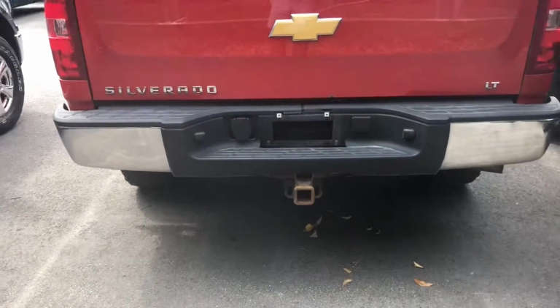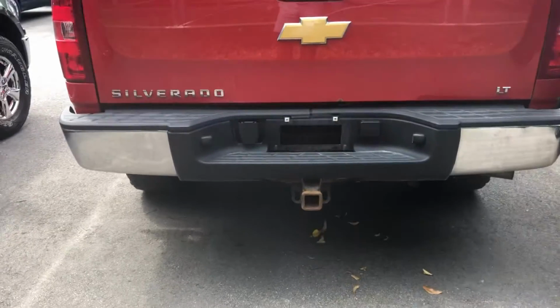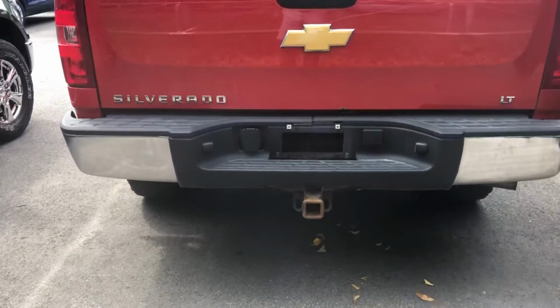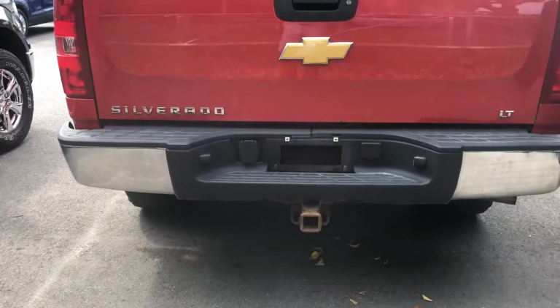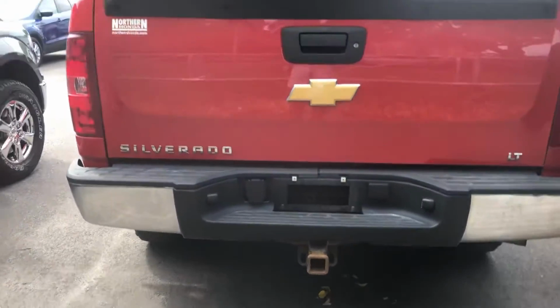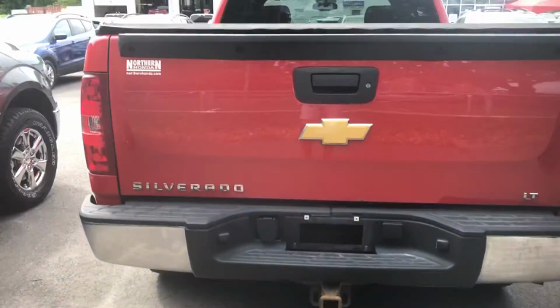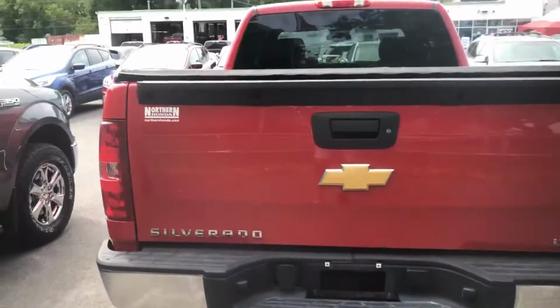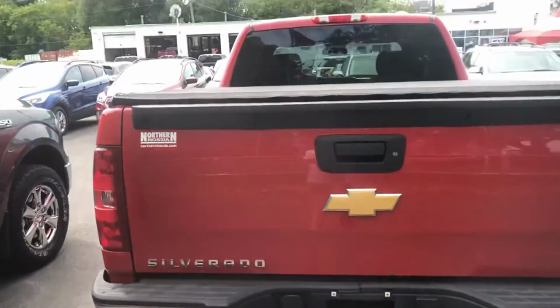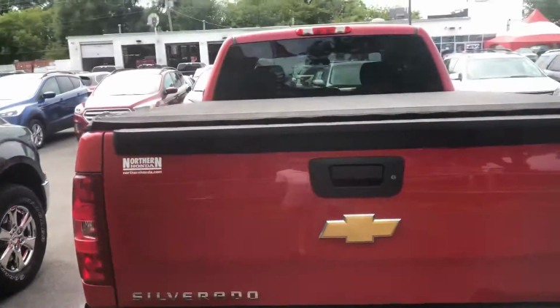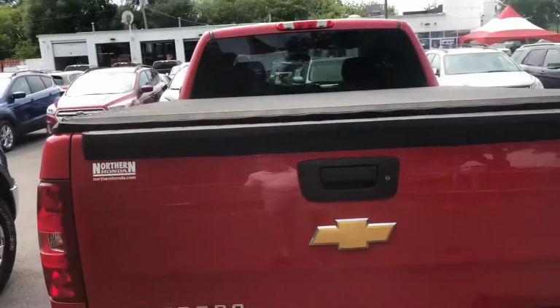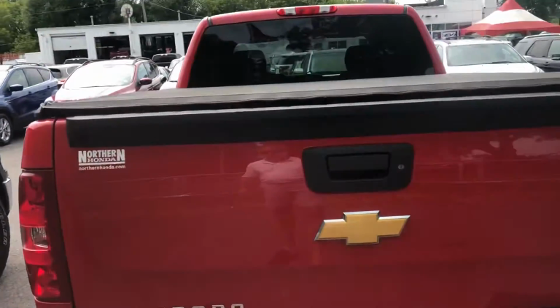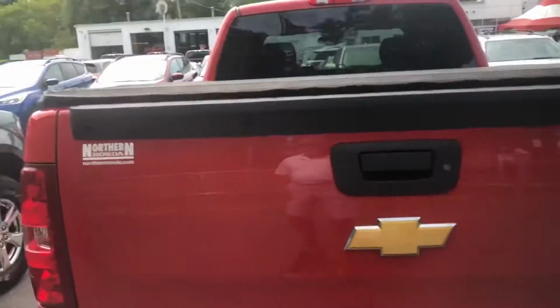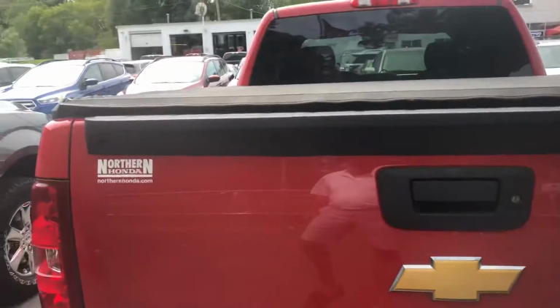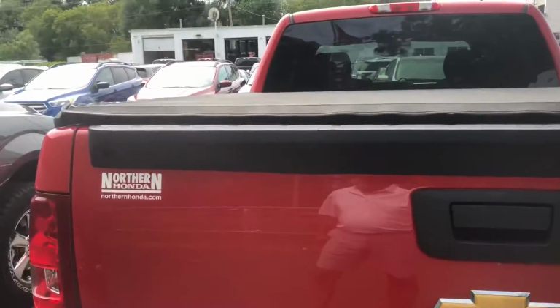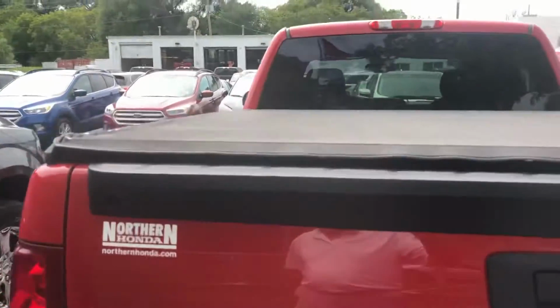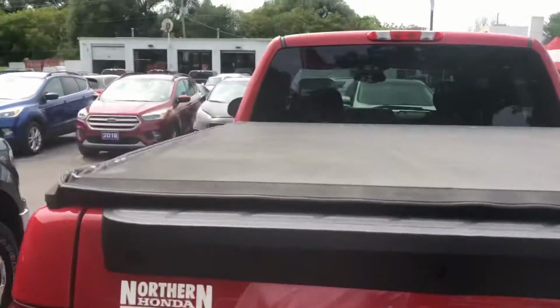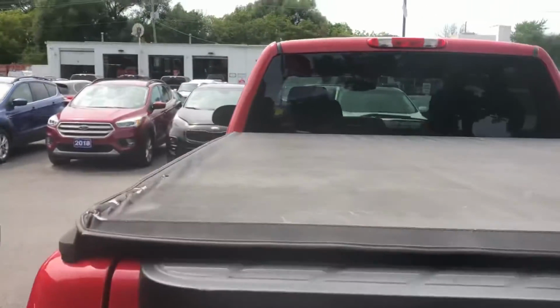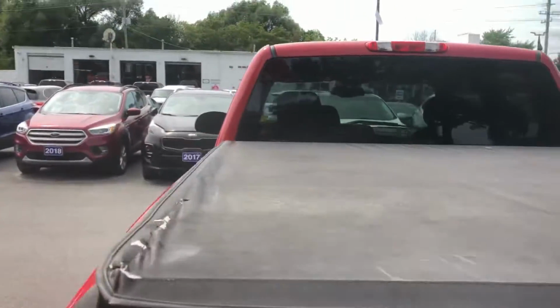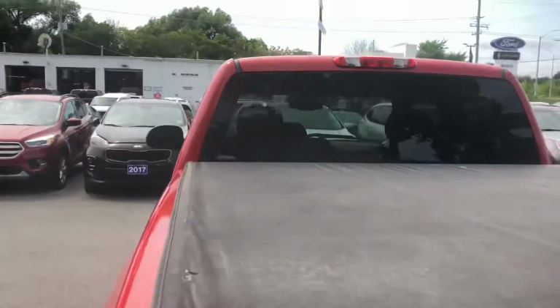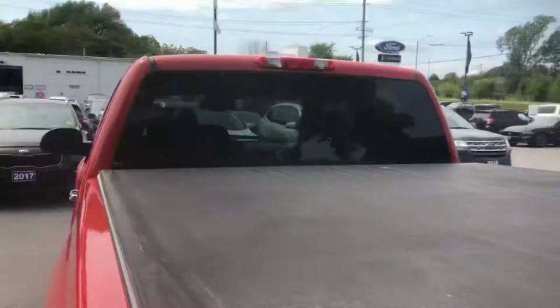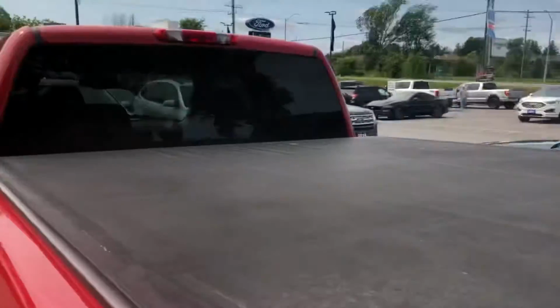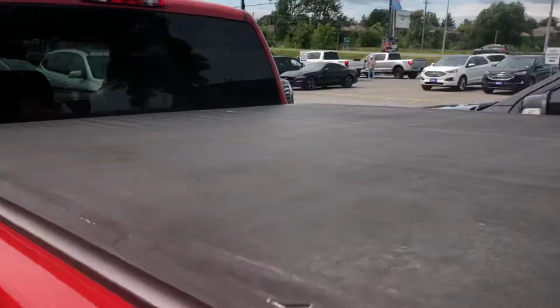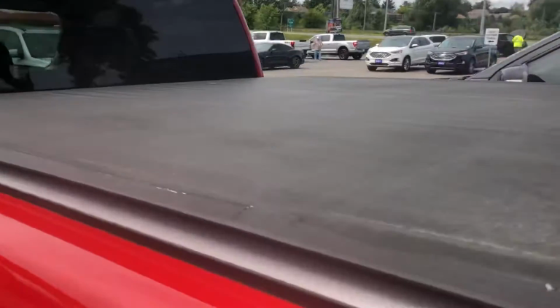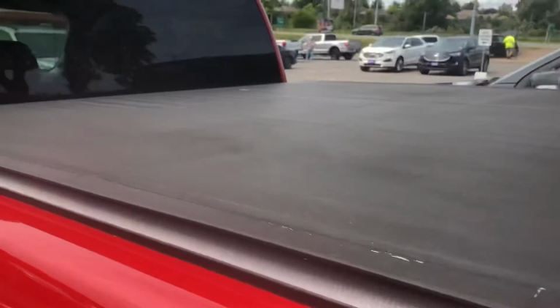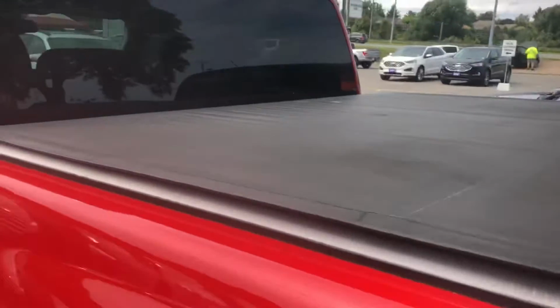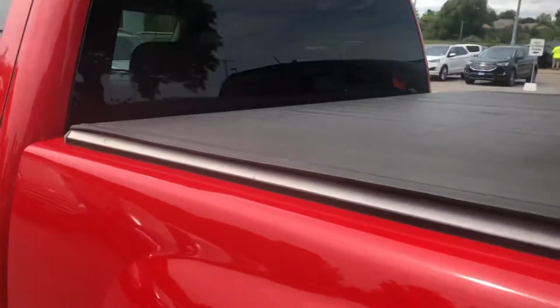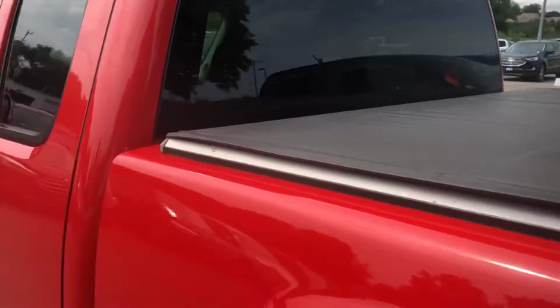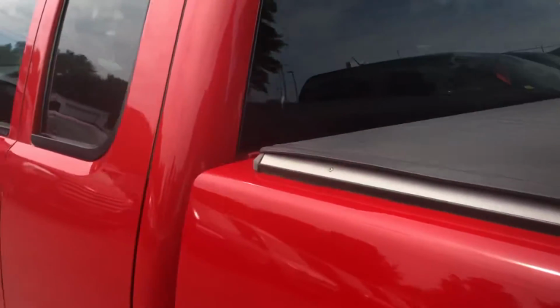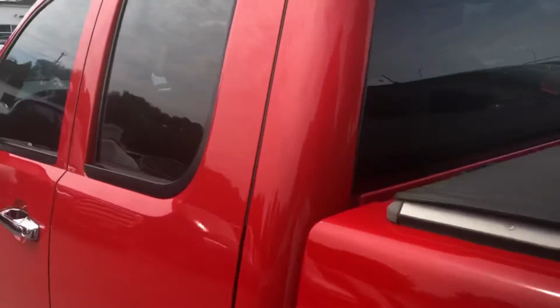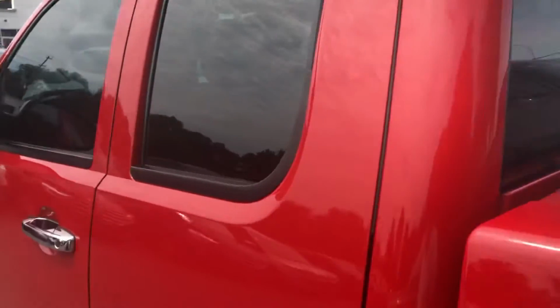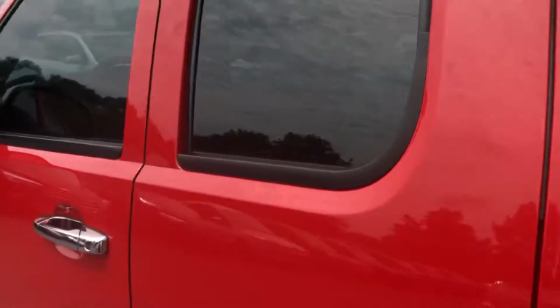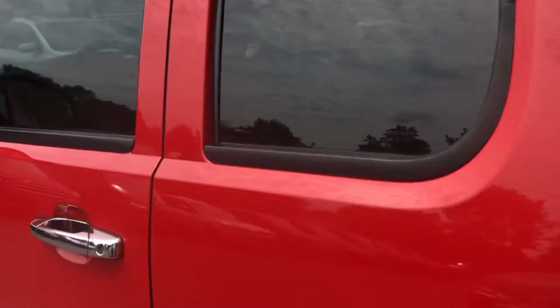Of course, it's got the tow package. It has a tonneau cover on it as well. This is a super cab, as we call it.